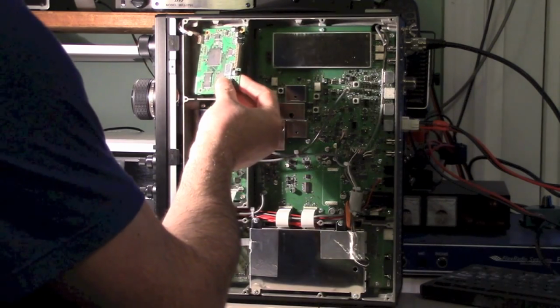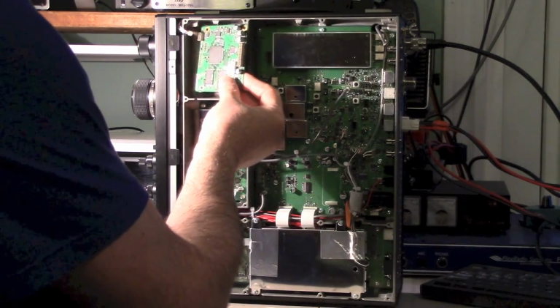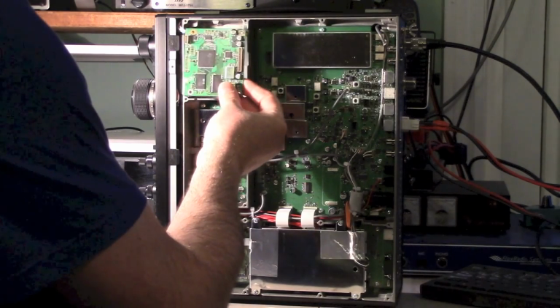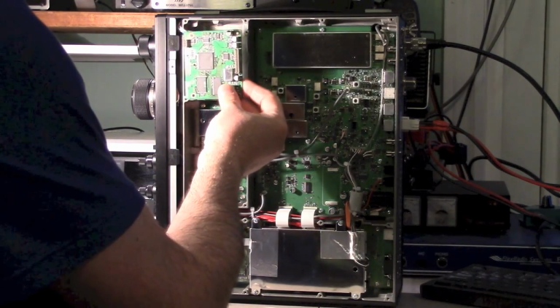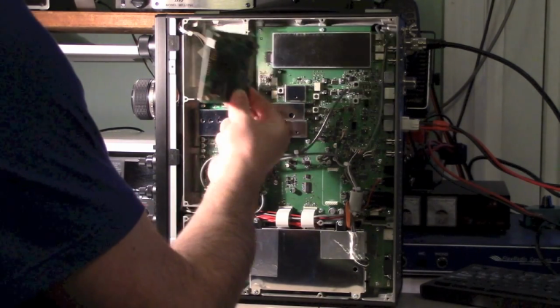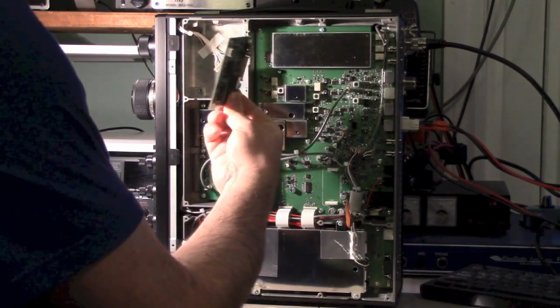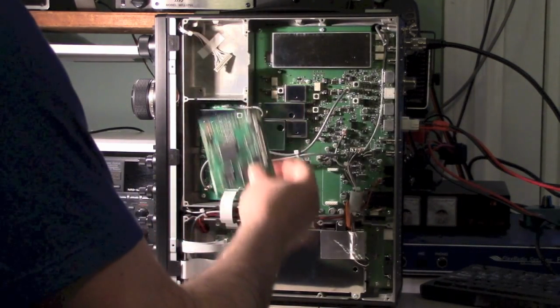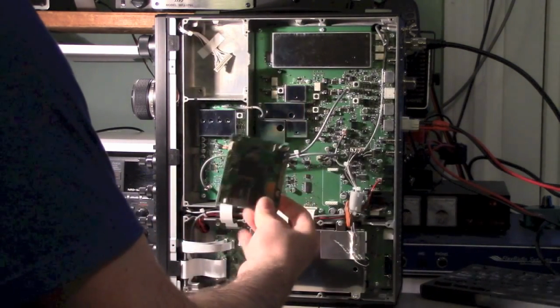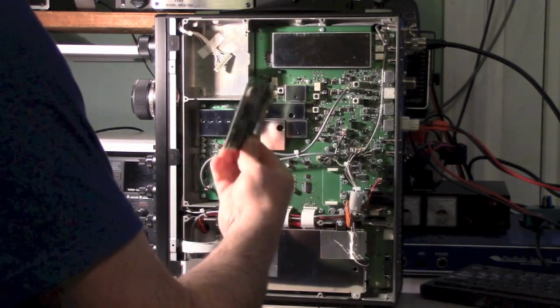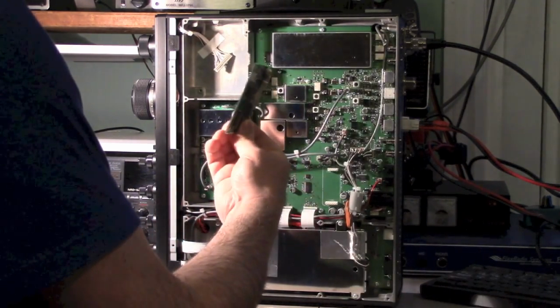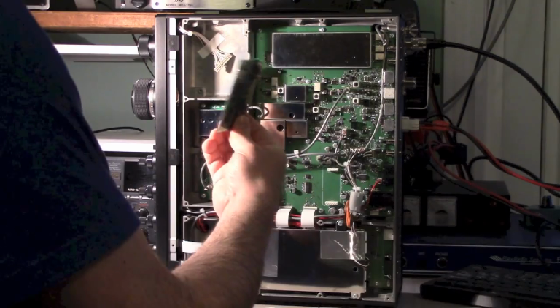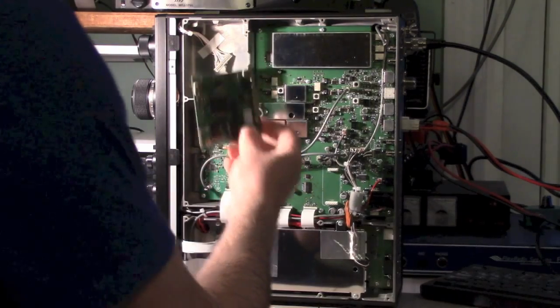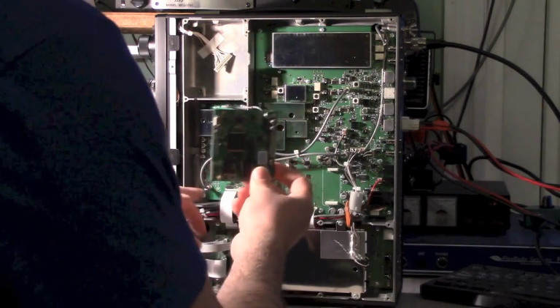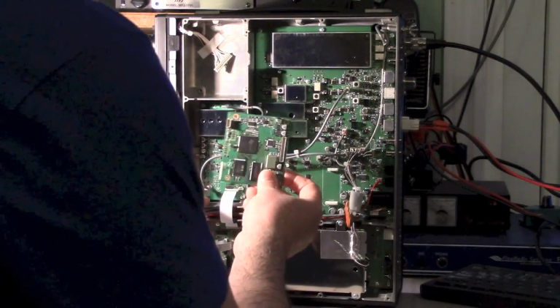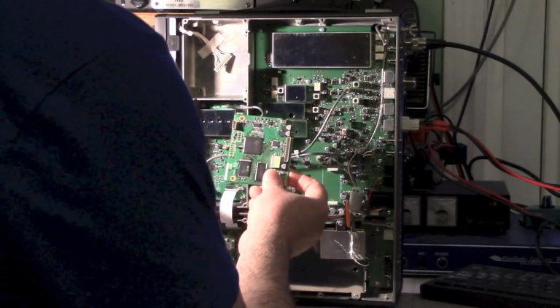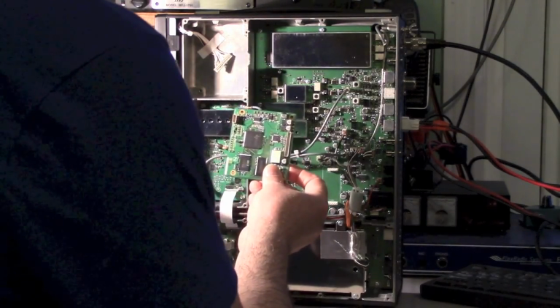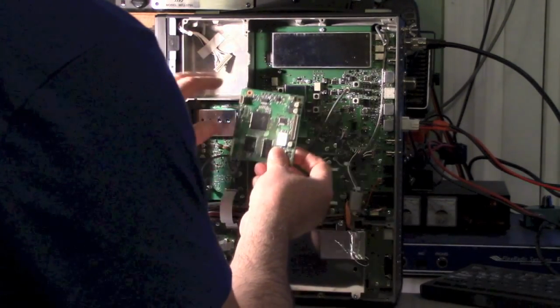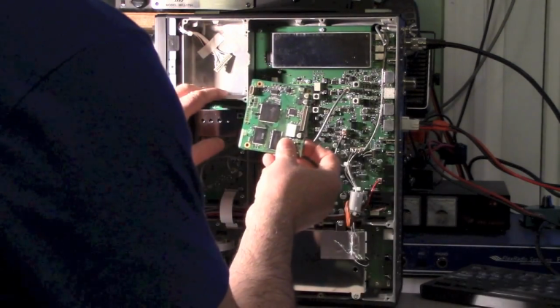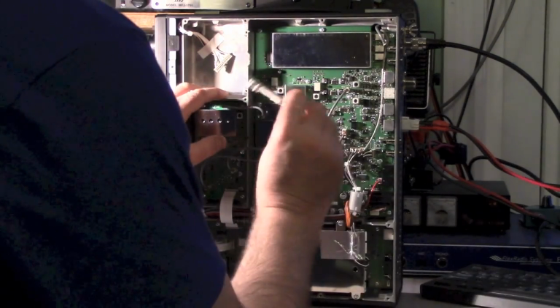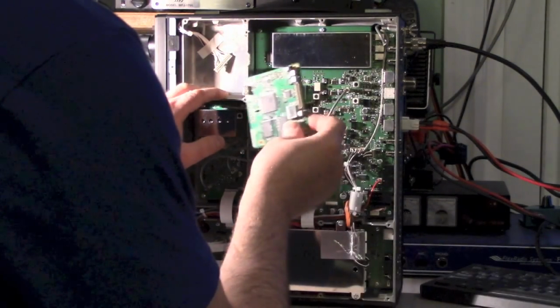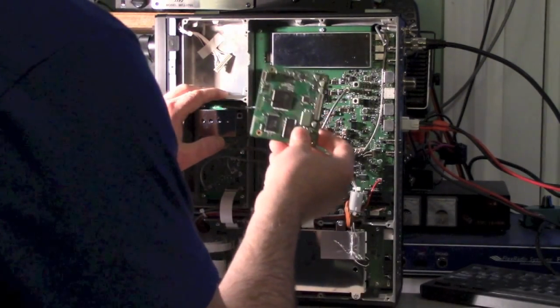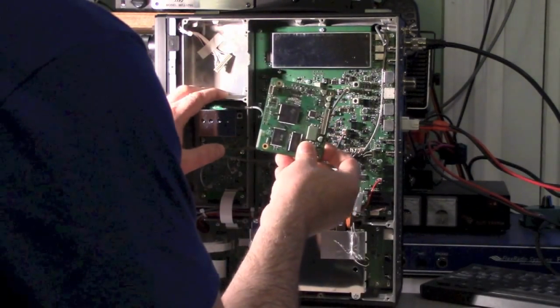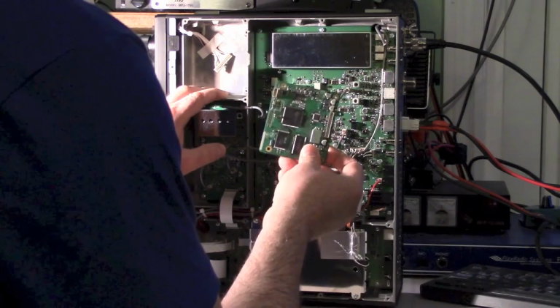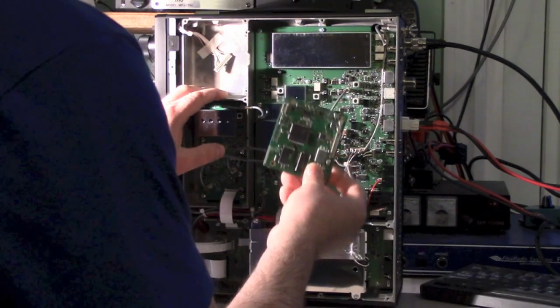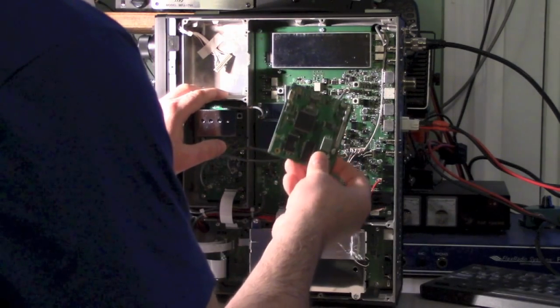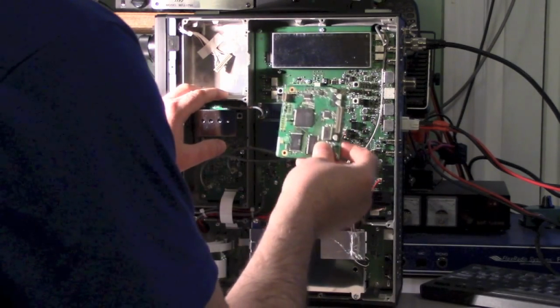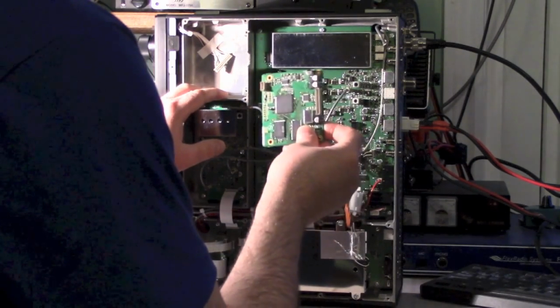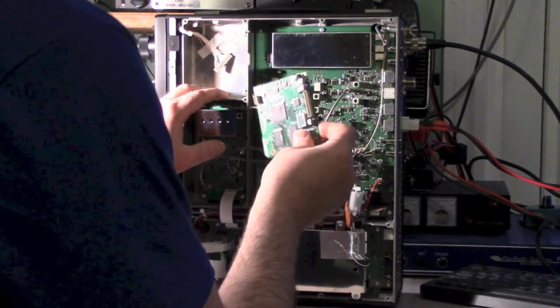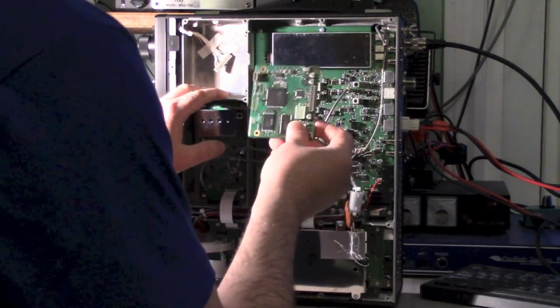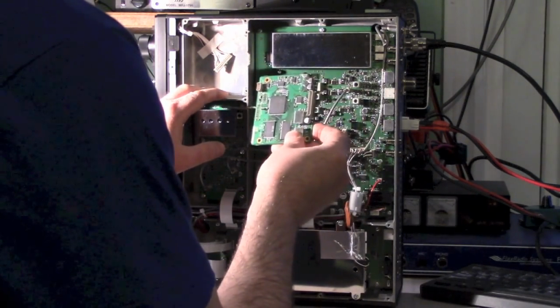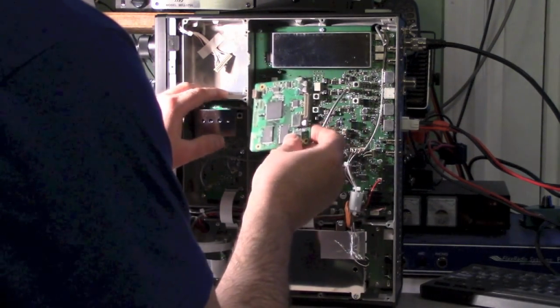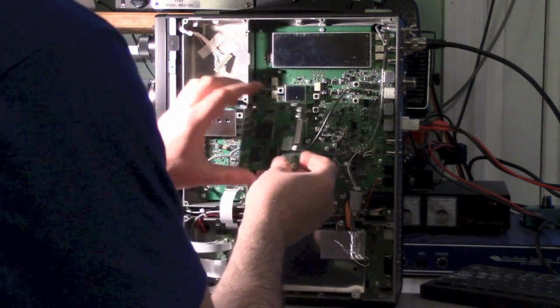Have no fear guys, this is a straight easy install — no soldering. They don't even include a static strap; if you've got one I recommend using it. I don't, so I'm just going to use the resistance of my body to get around it.